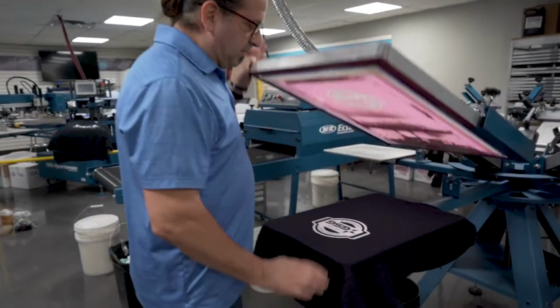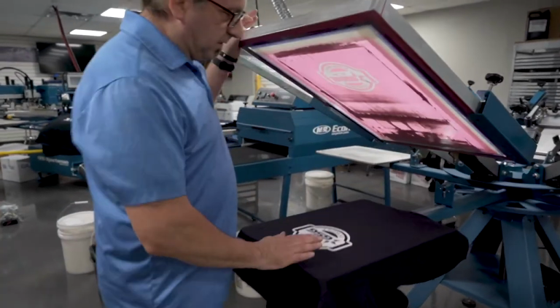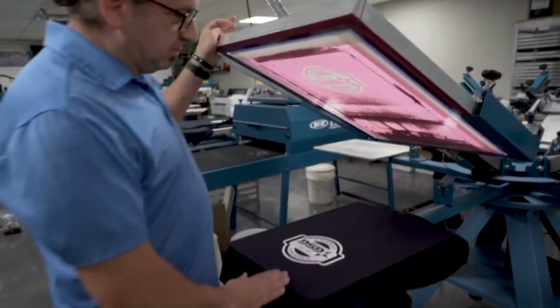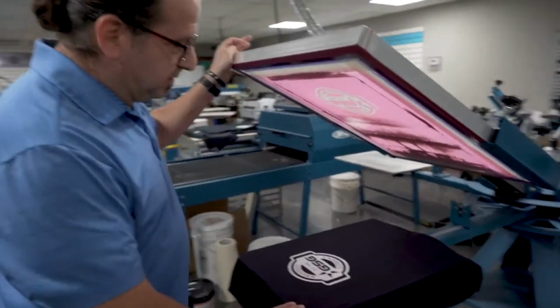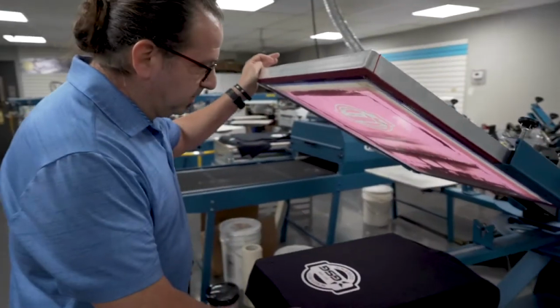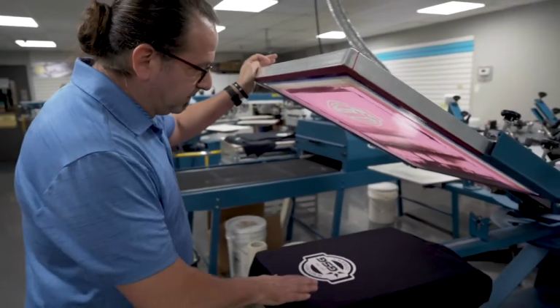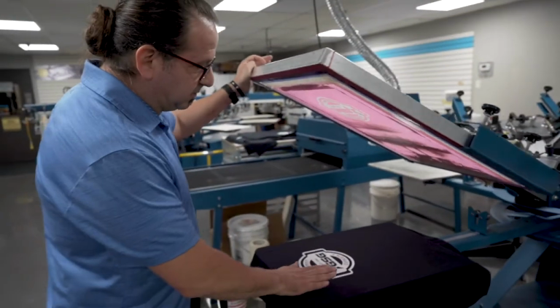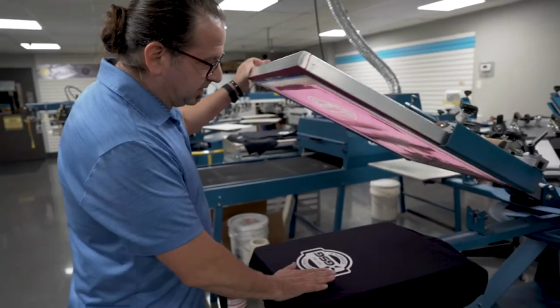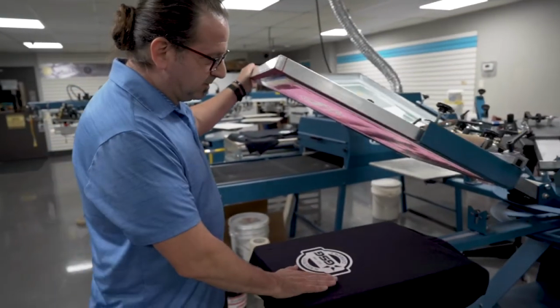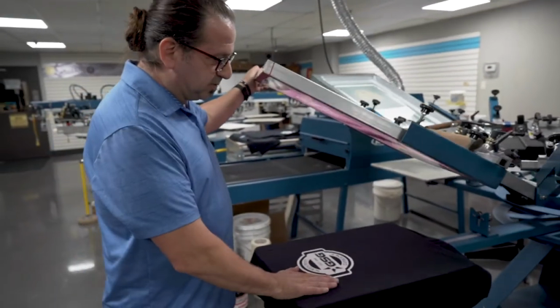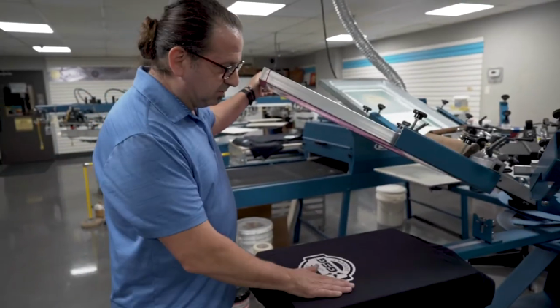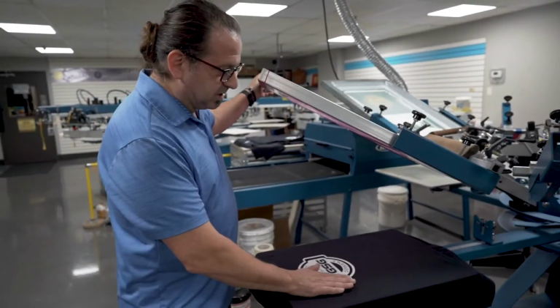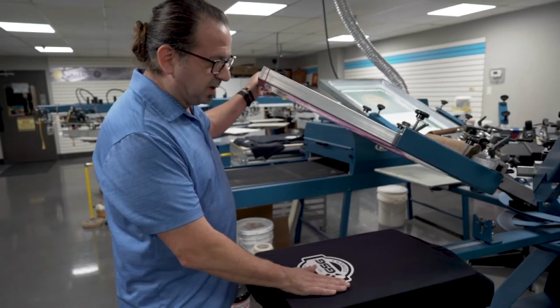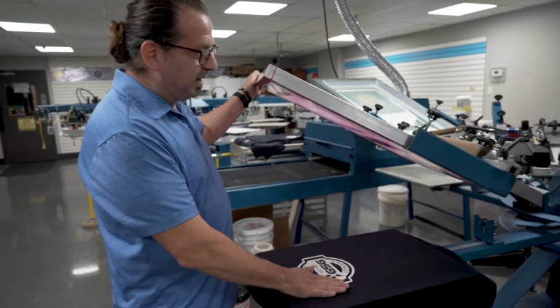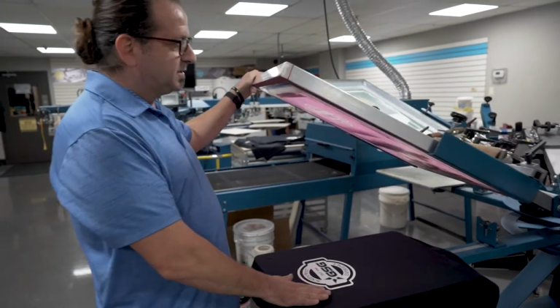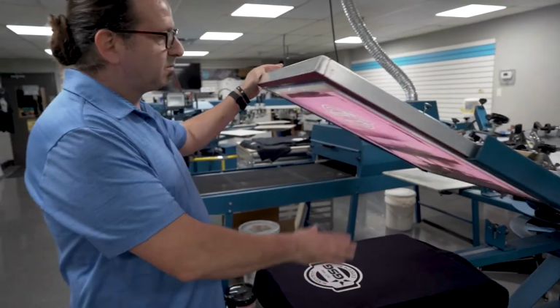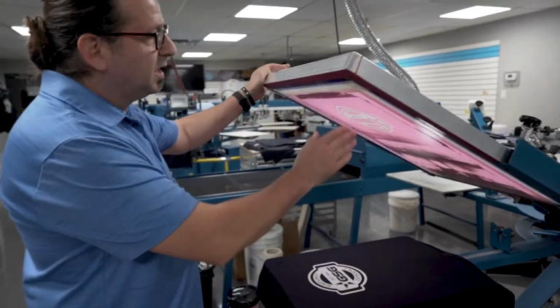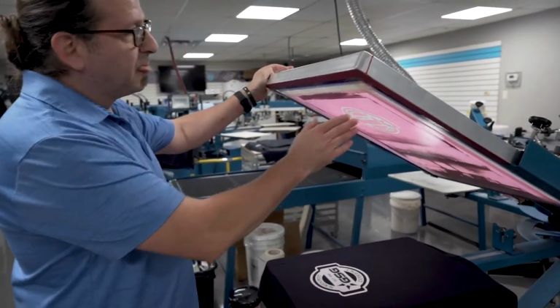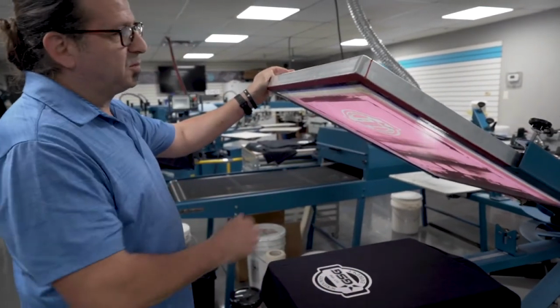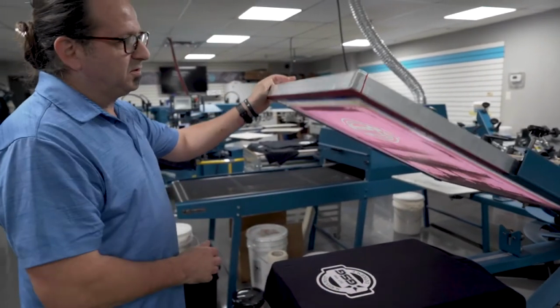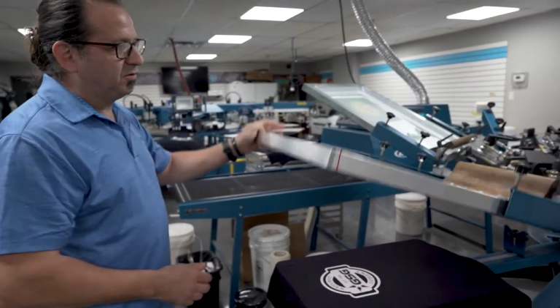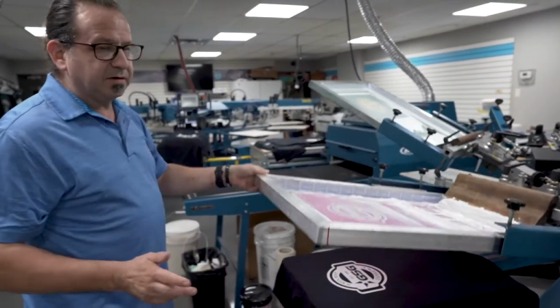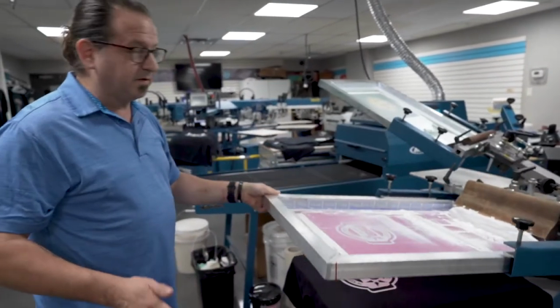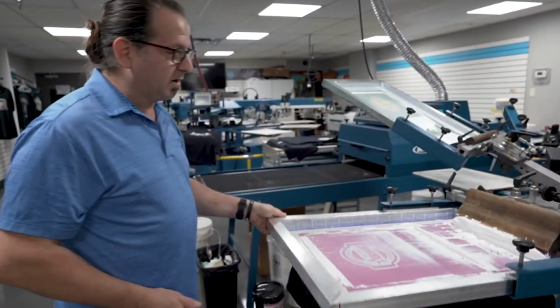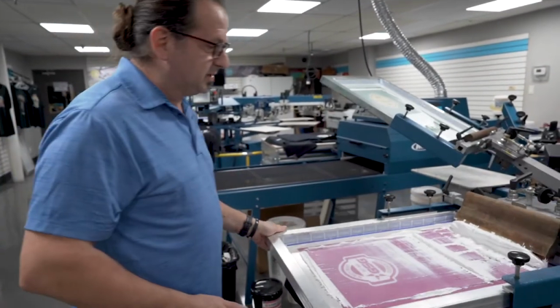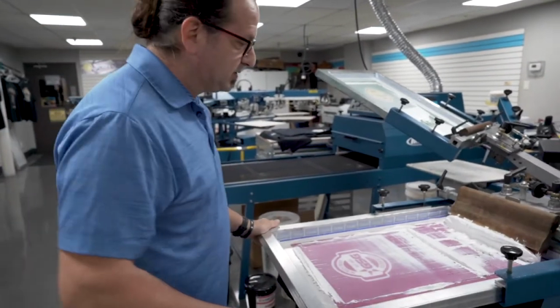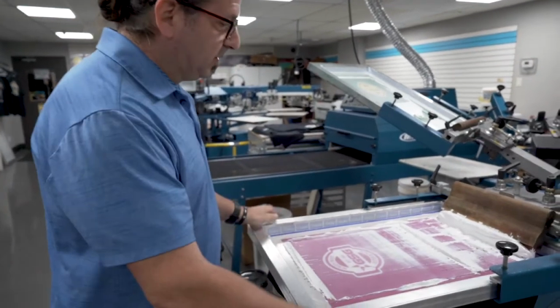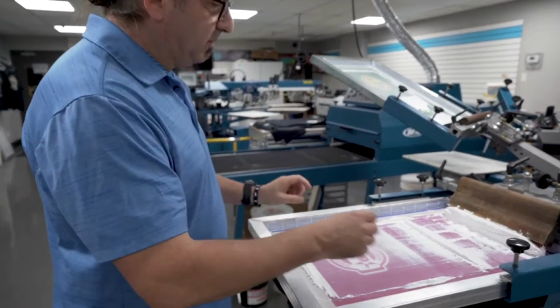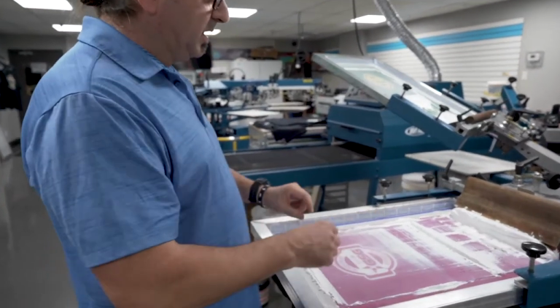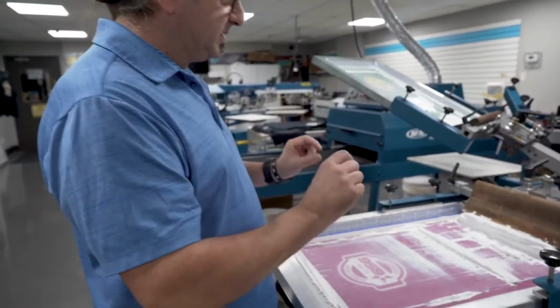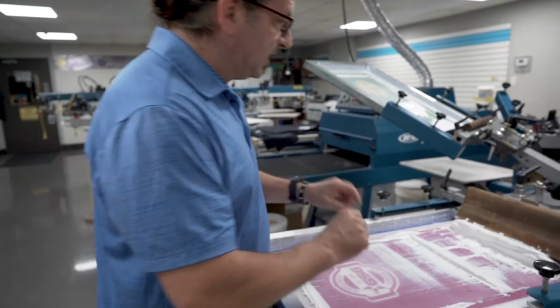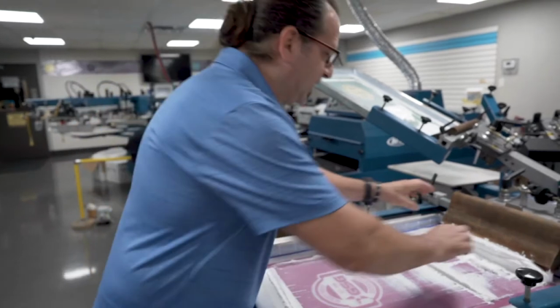First thing we're going to do is our first print, which is going to be our base. We're printing through a 250 micron stencil to really give us some nice height.